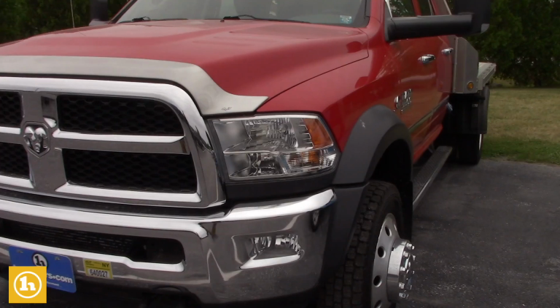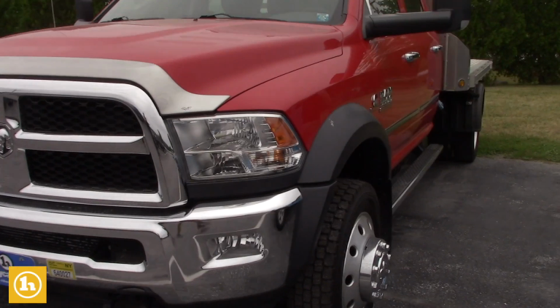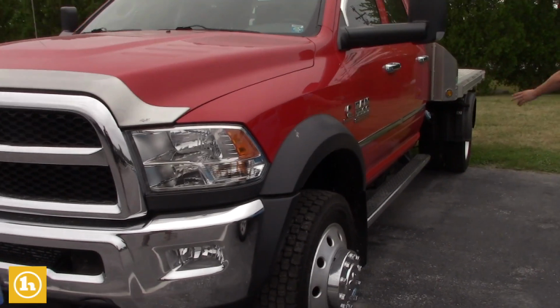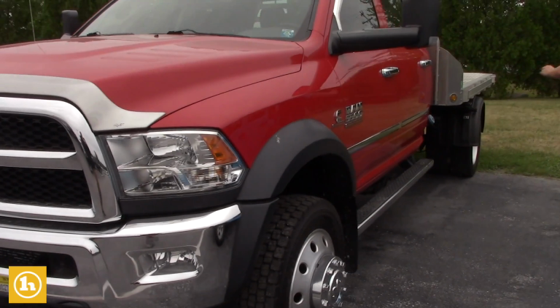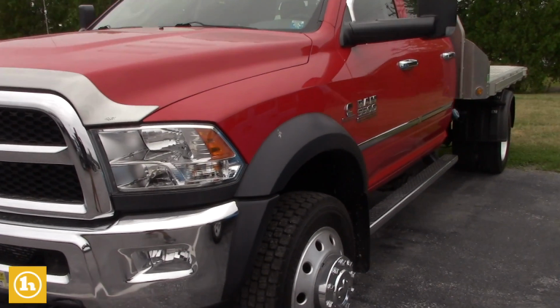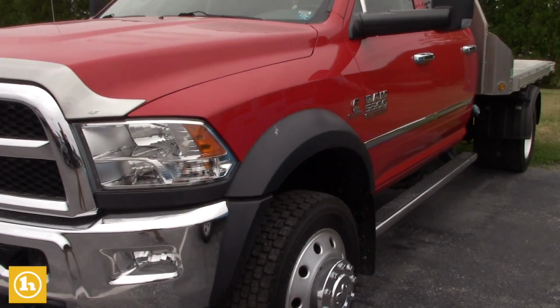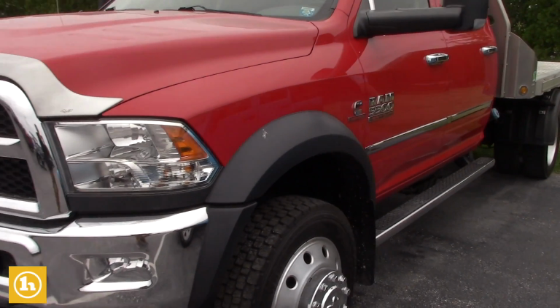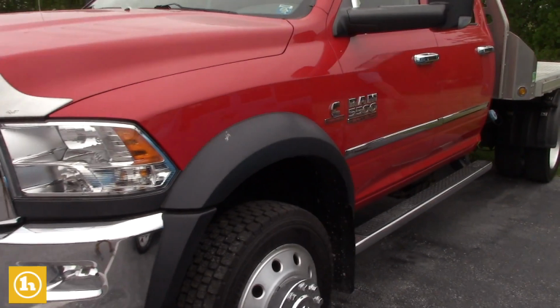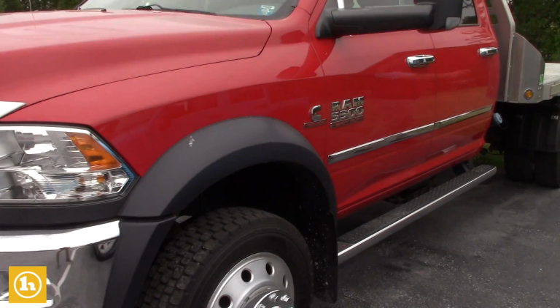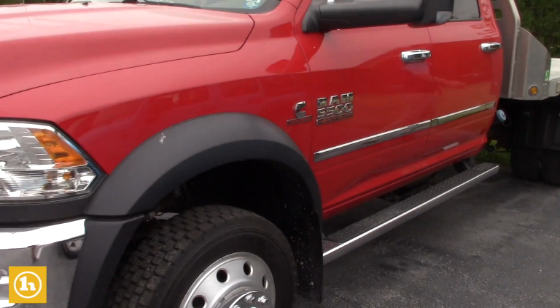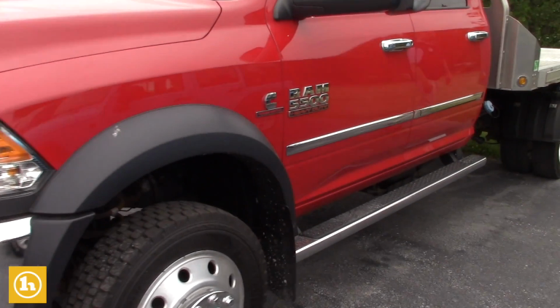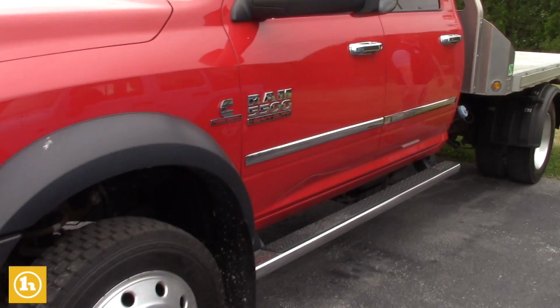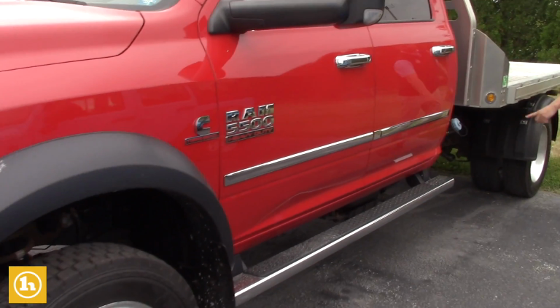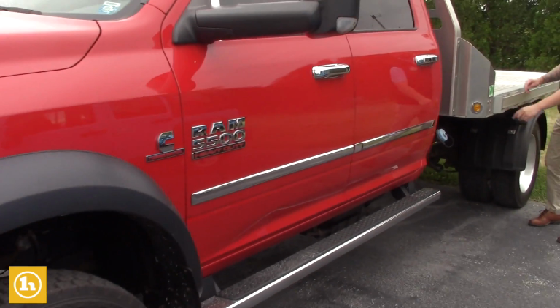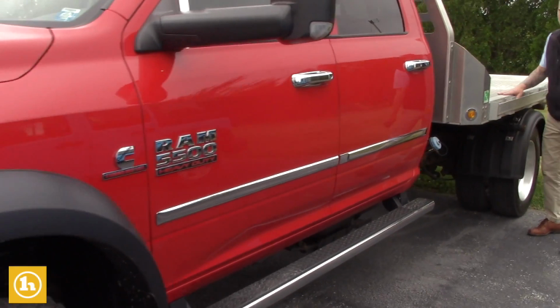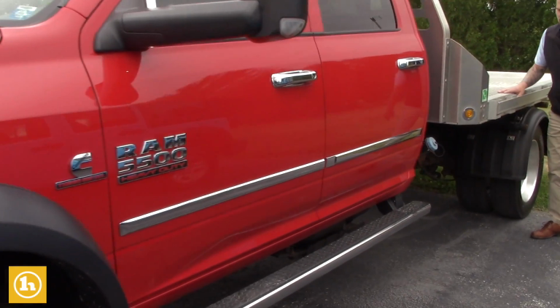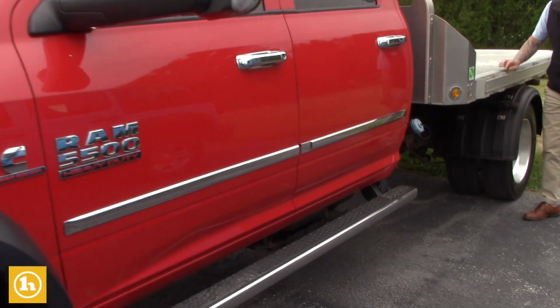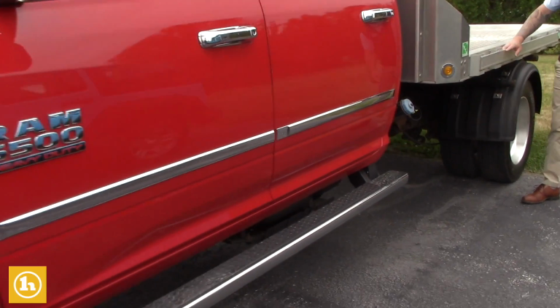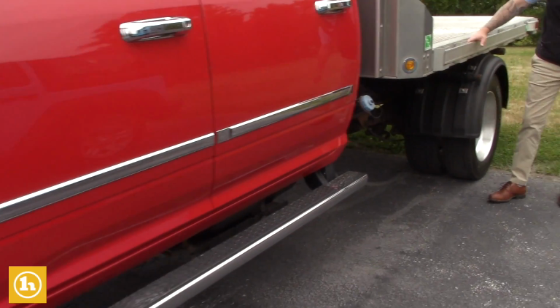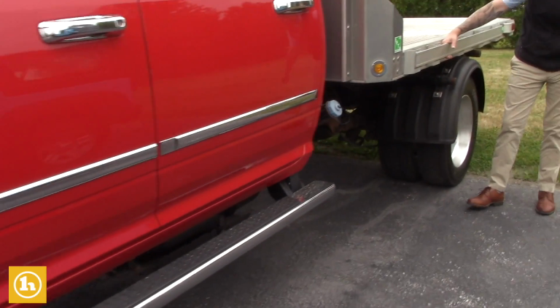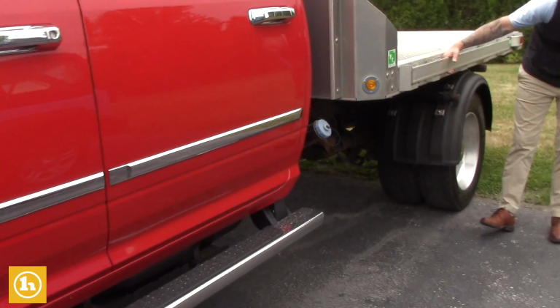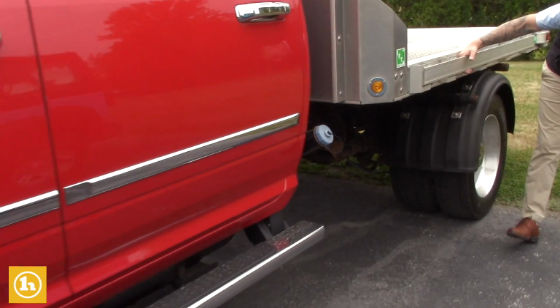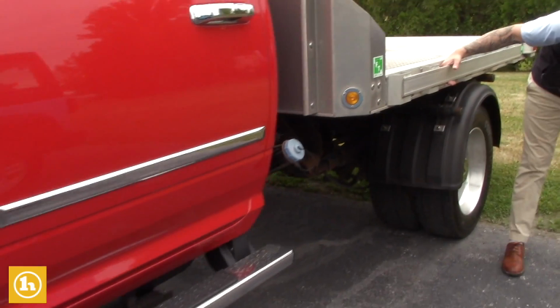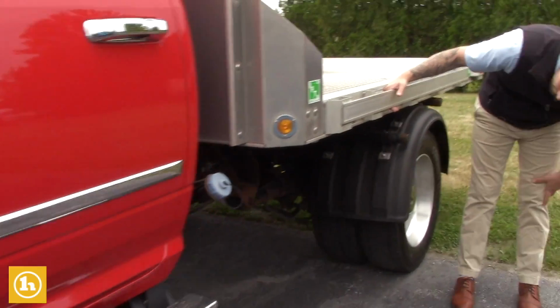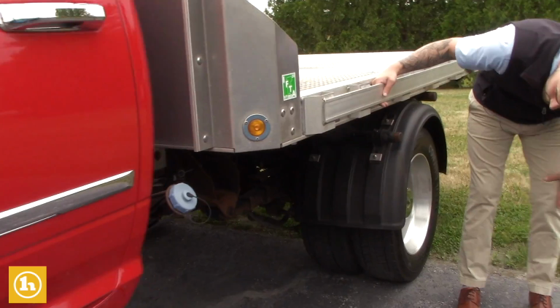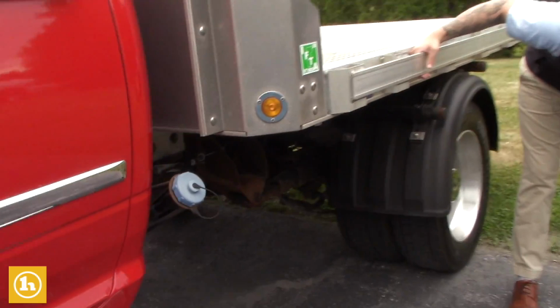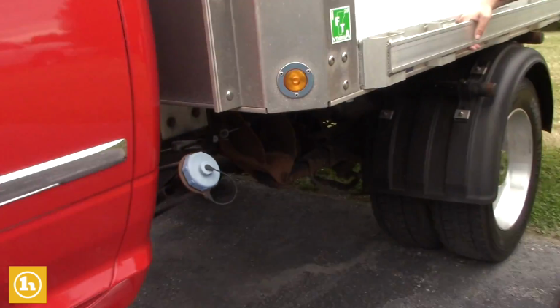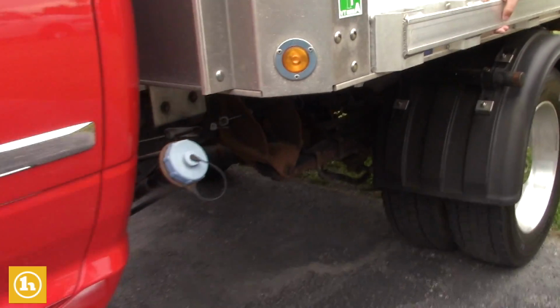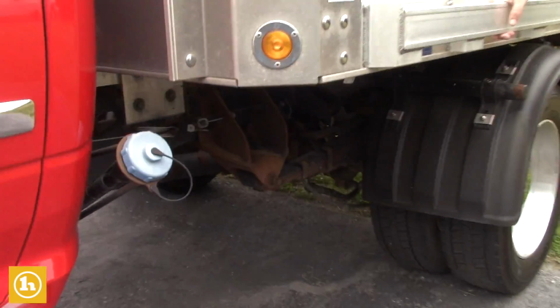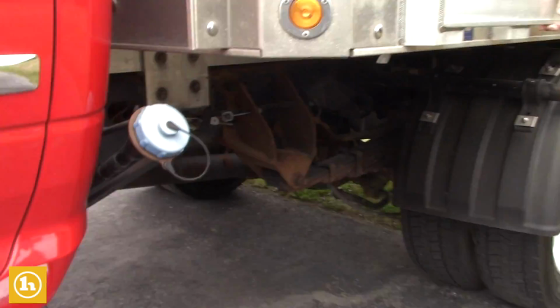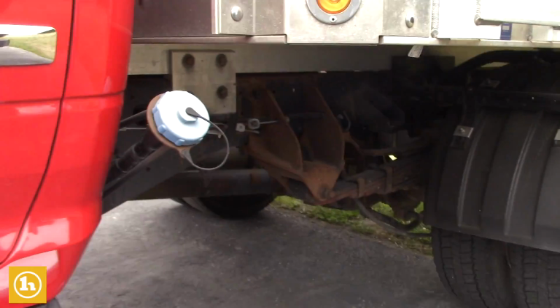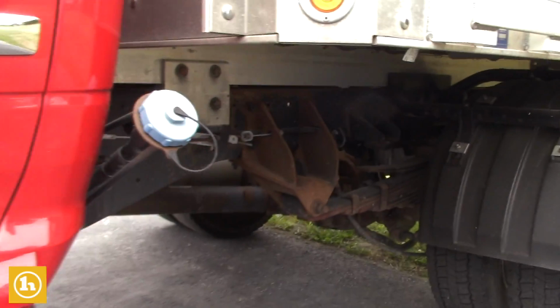And again, the frame — it's immaculate. Get under here just to show you the frame. It's in really nice shape.